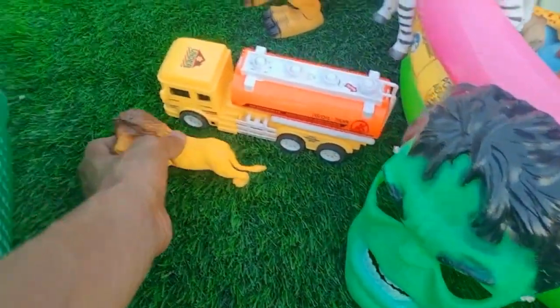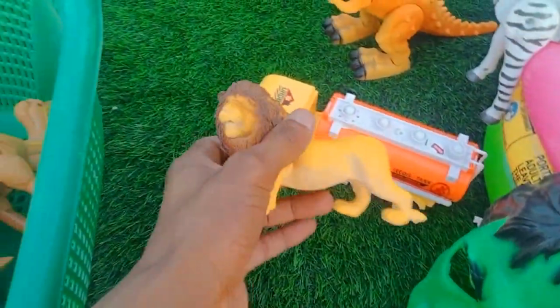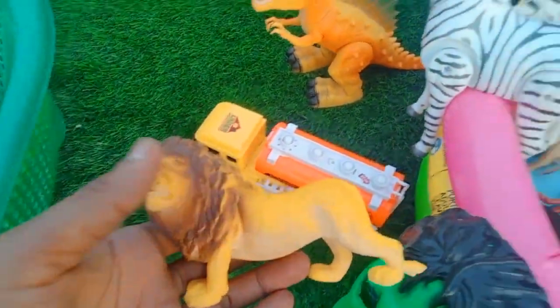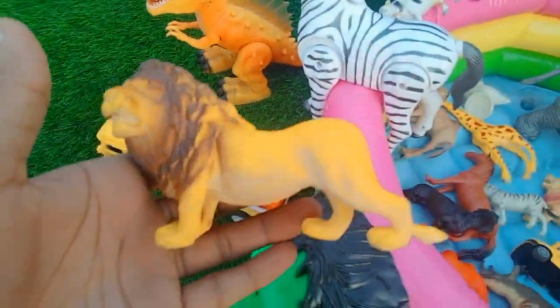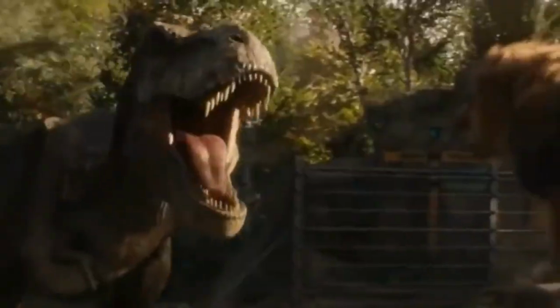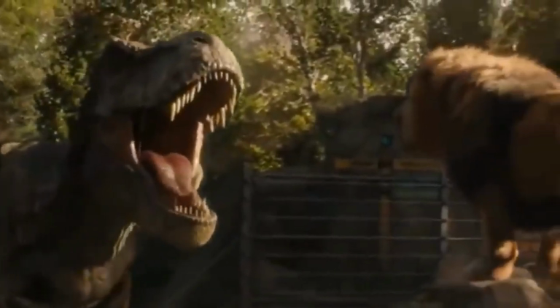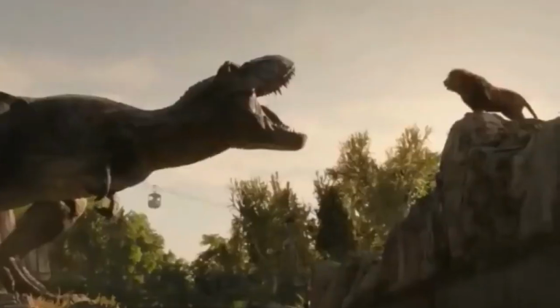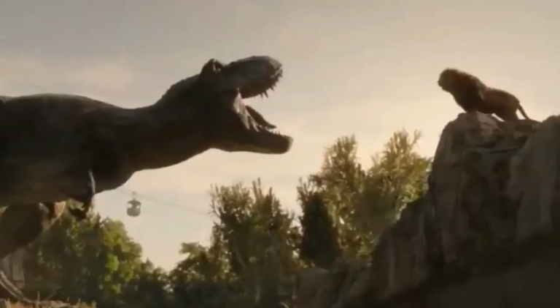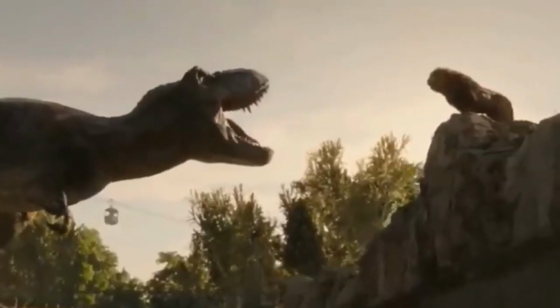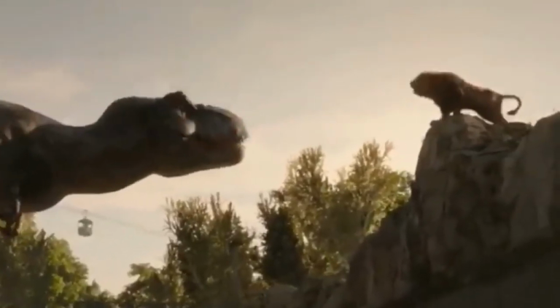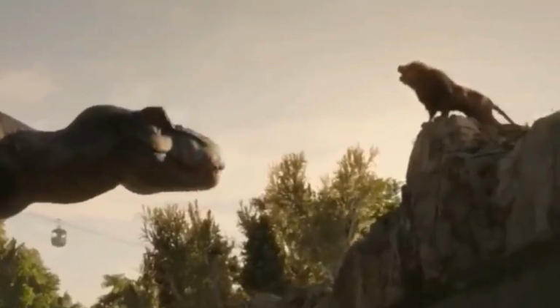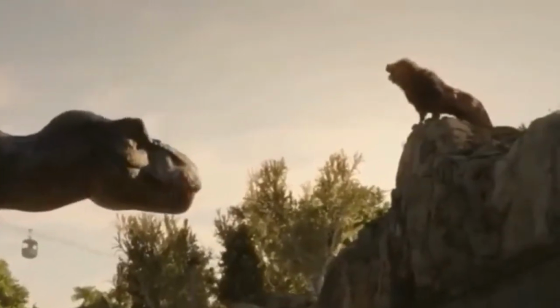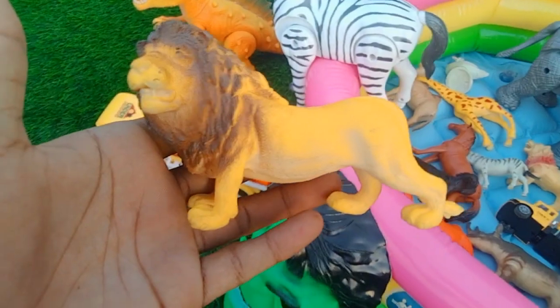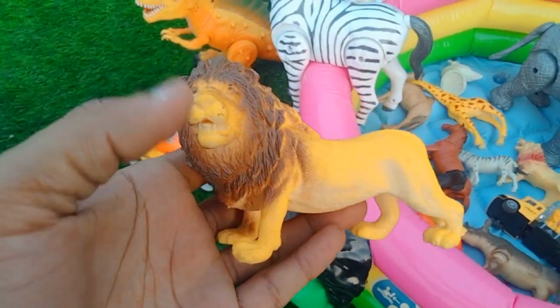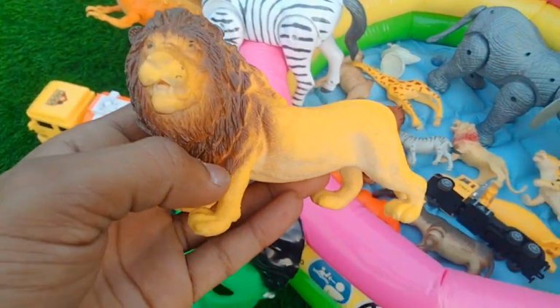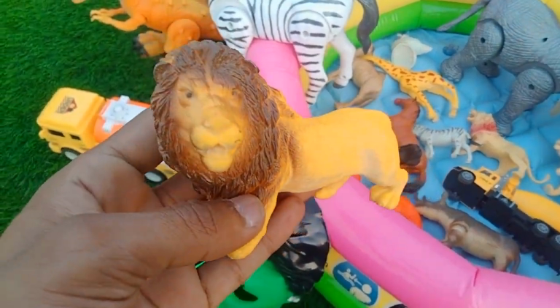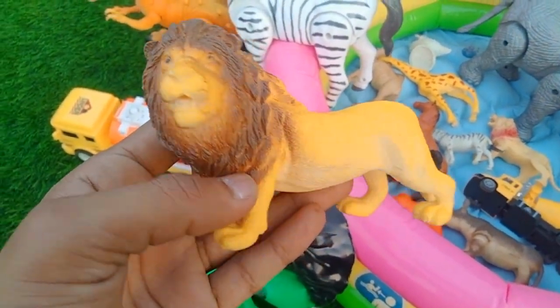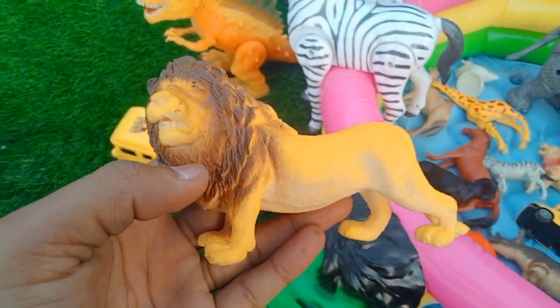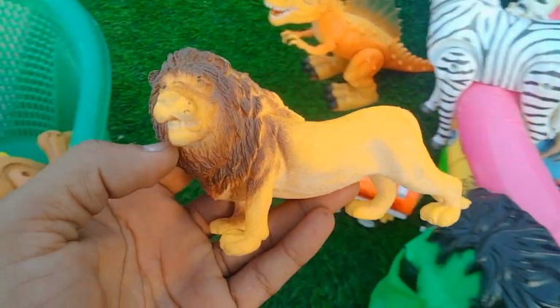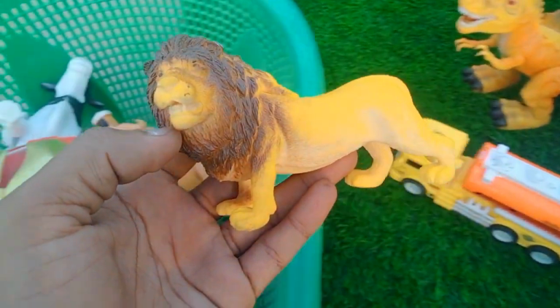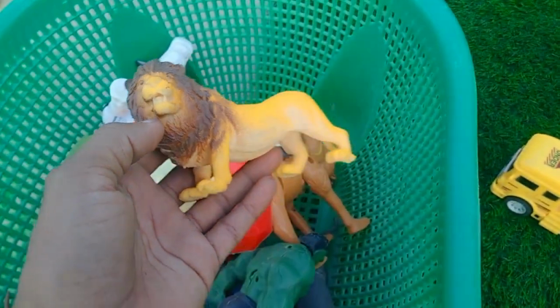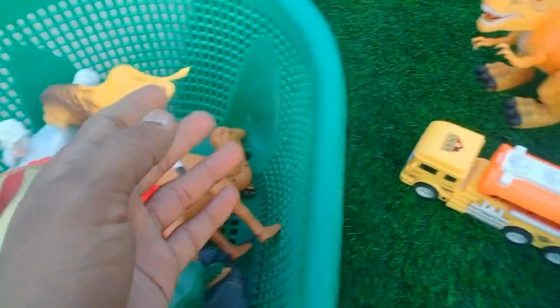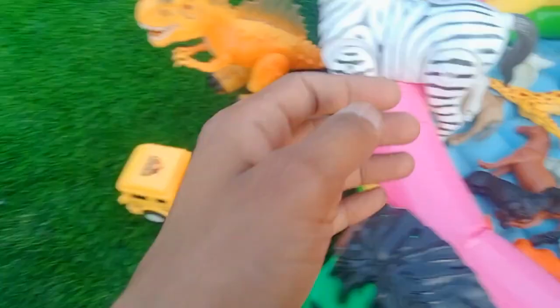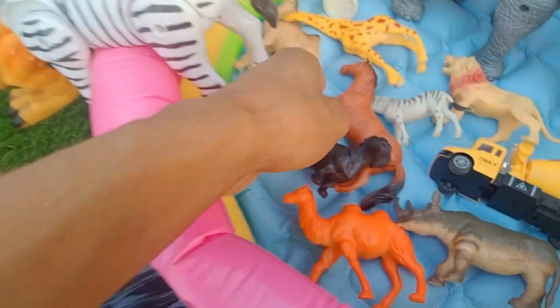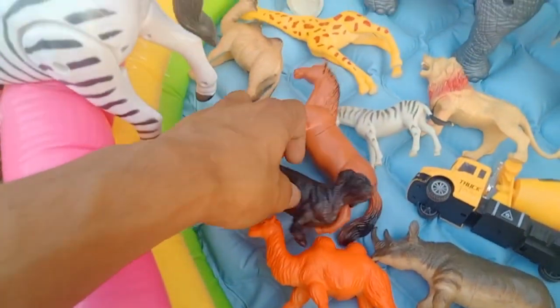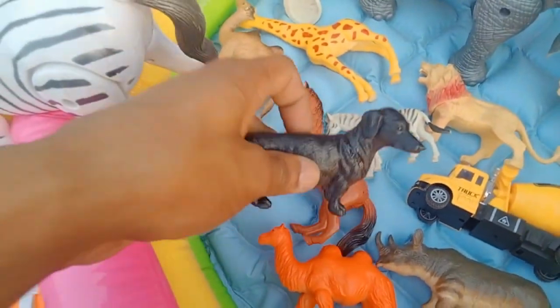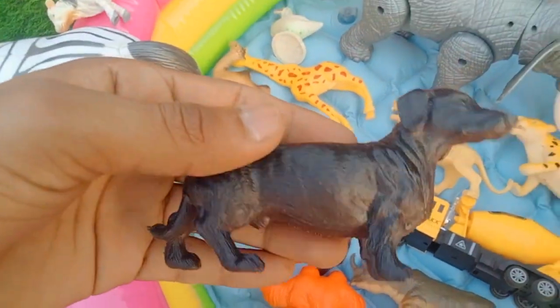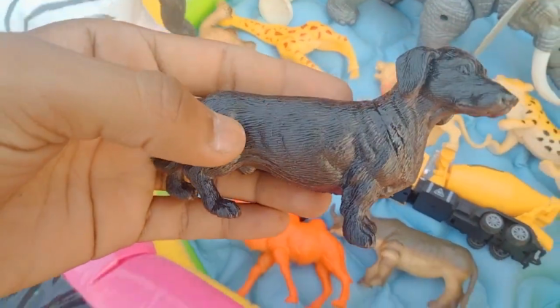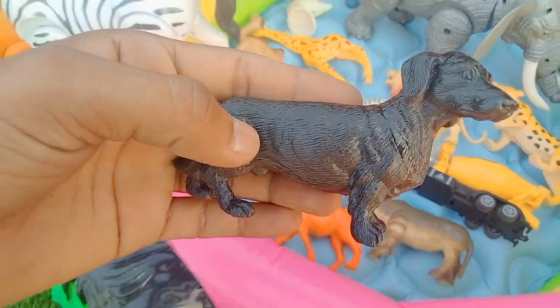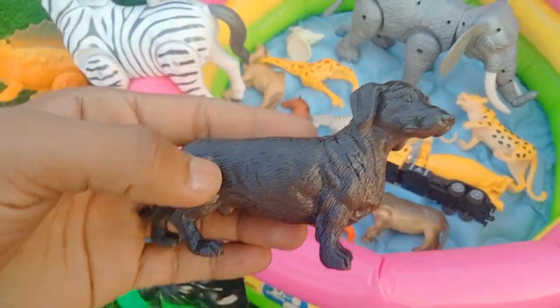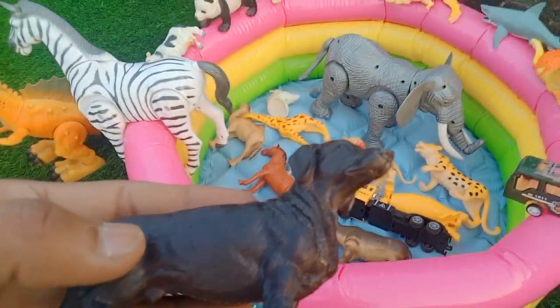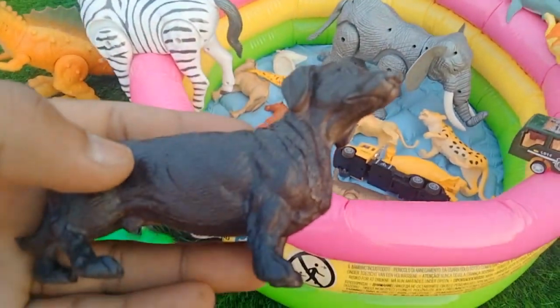Wow guys — lion! Beautiful look lion, very nice lion. And guys — dog, black dog! Look is amazing black dogs.